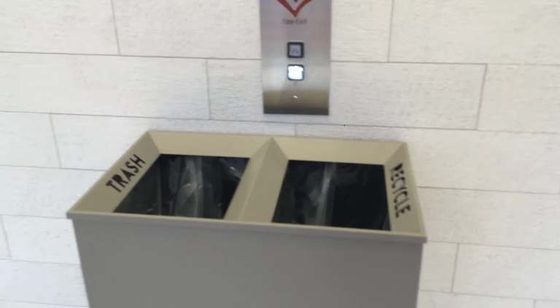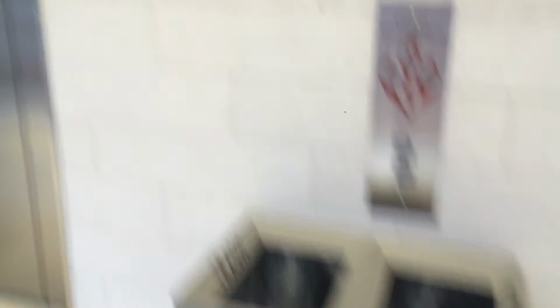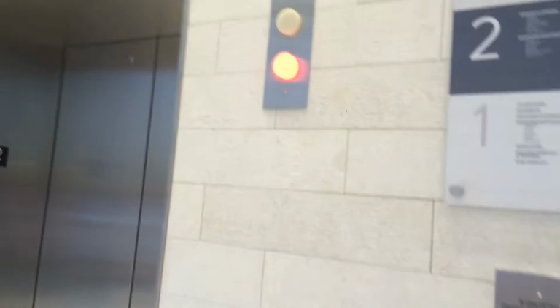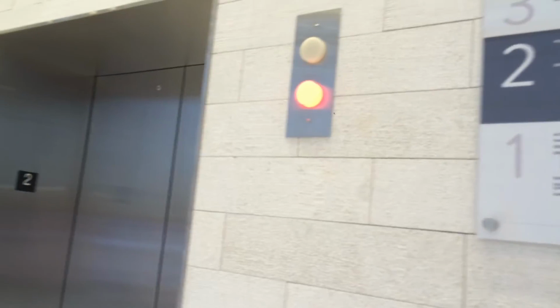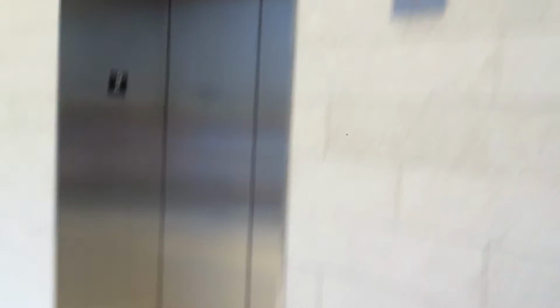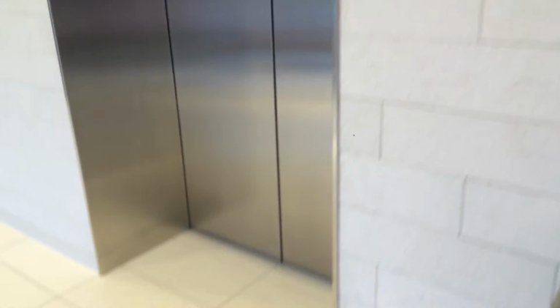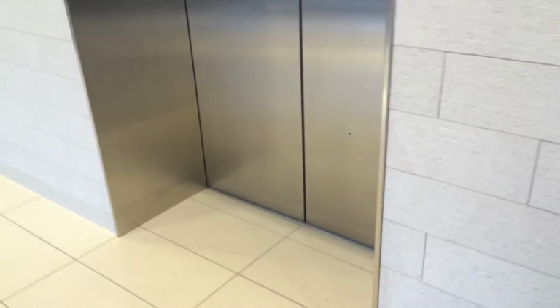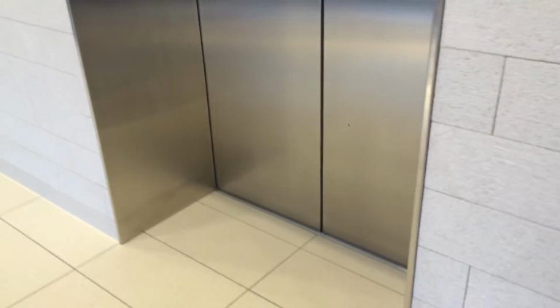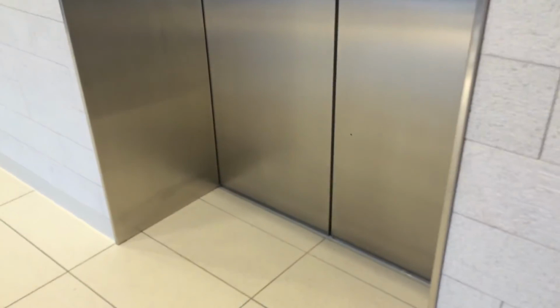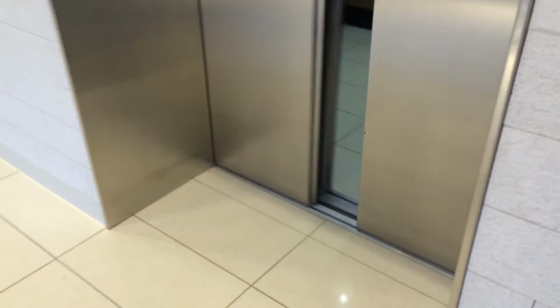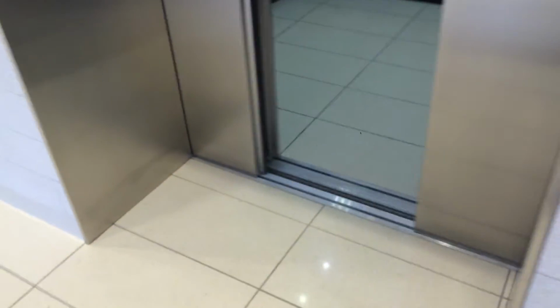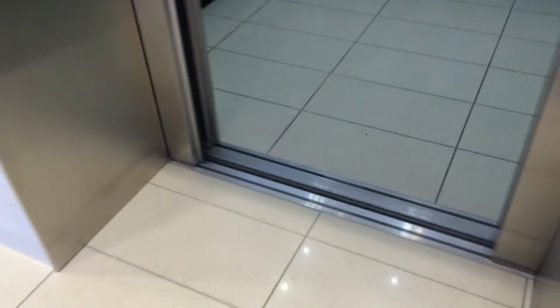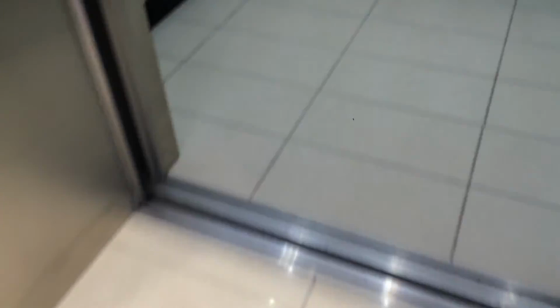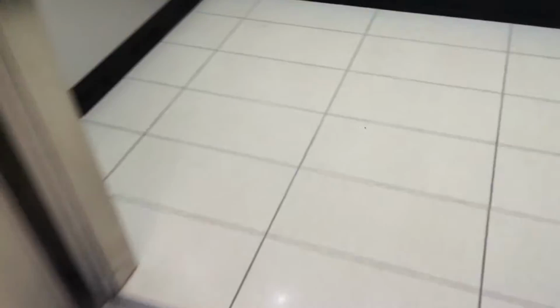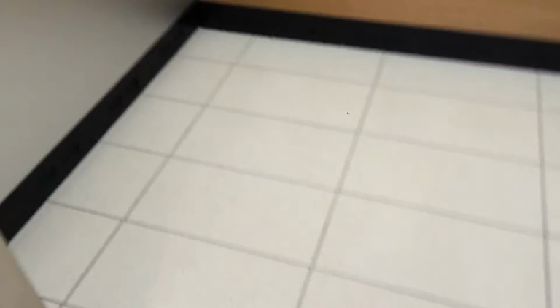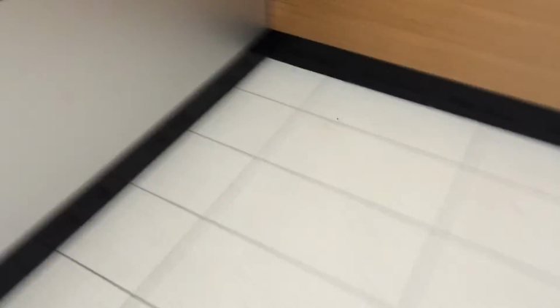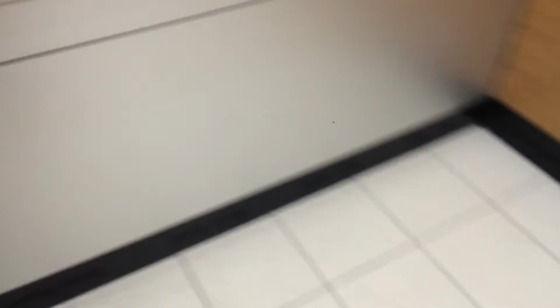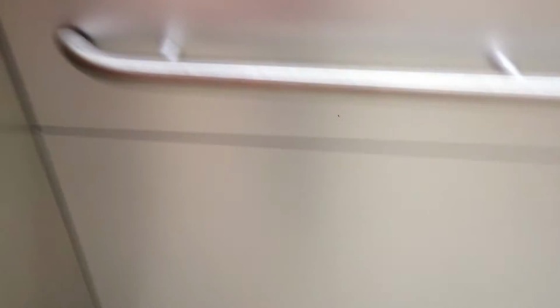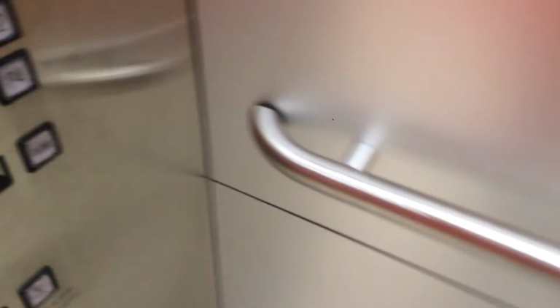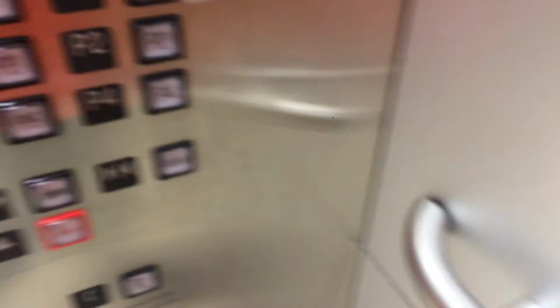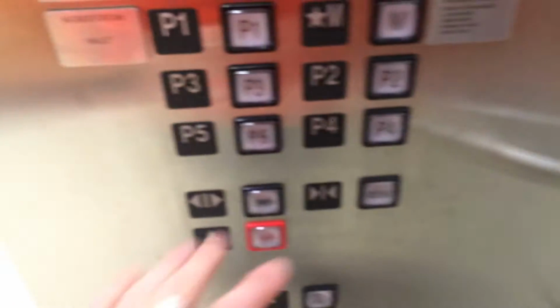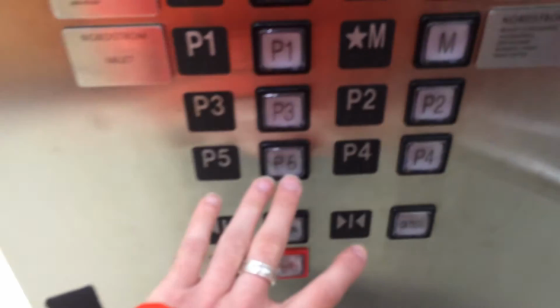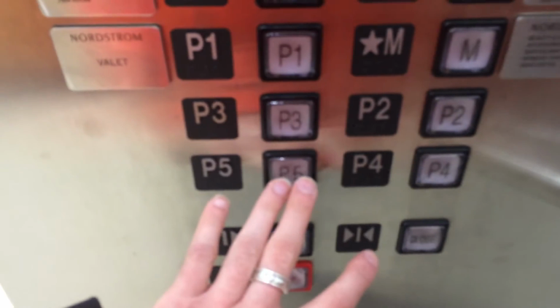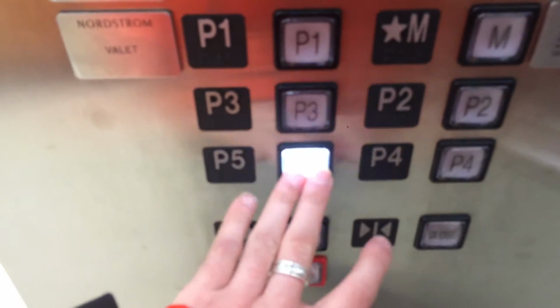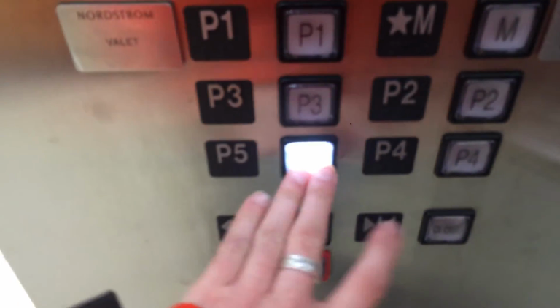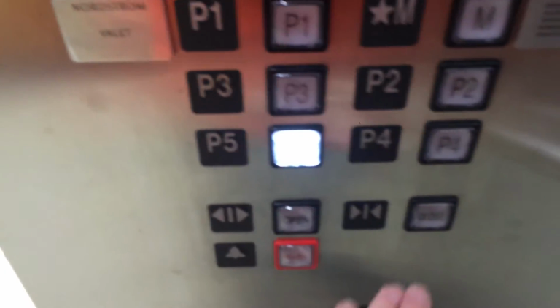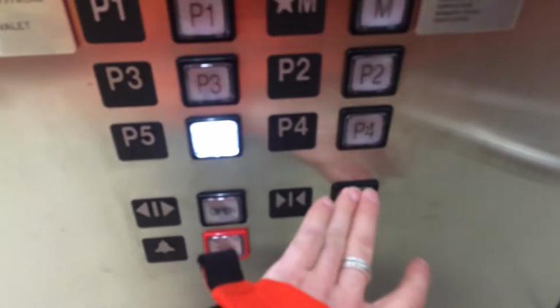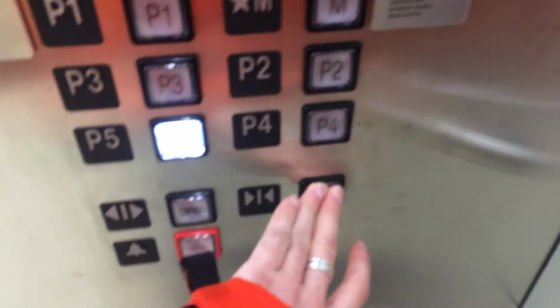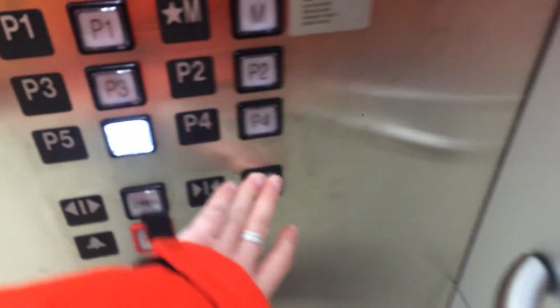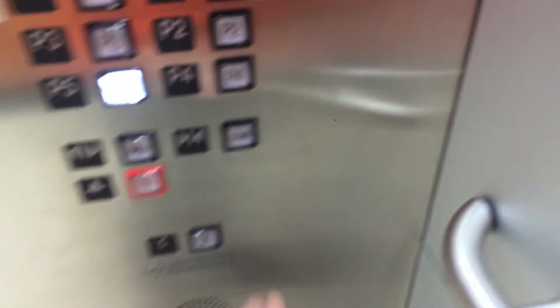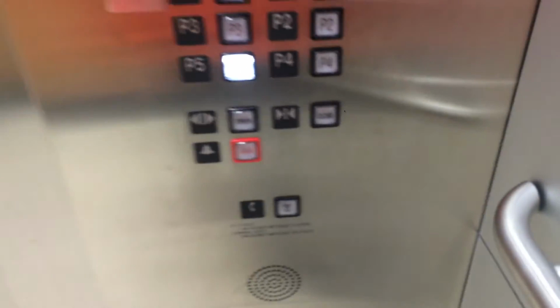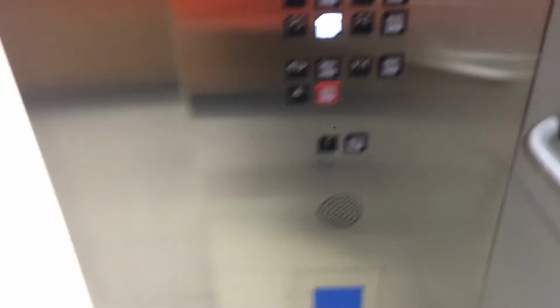Oh, here we are. It's this one. Going down. P5. We're closed. It's a Tone A.